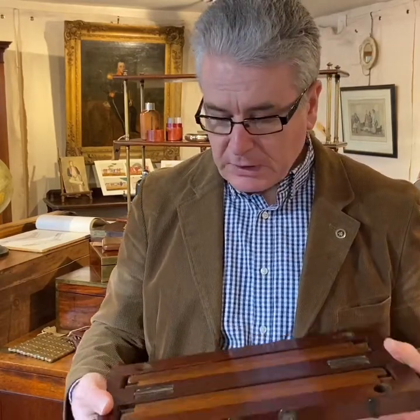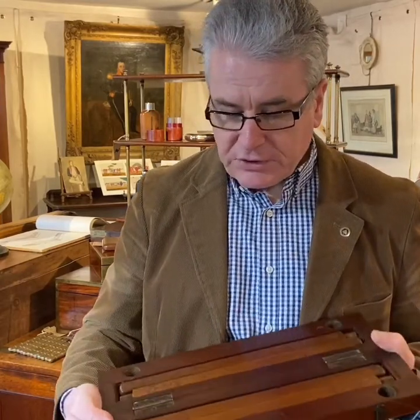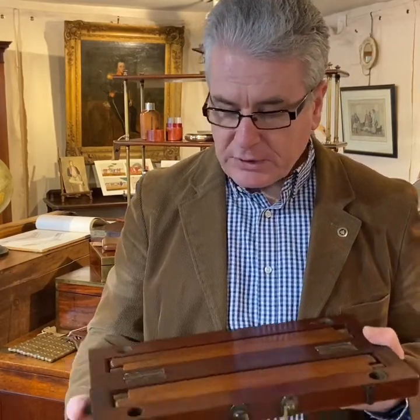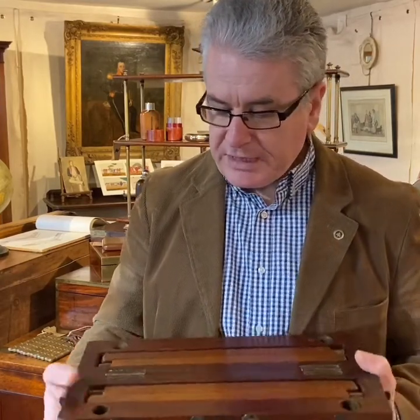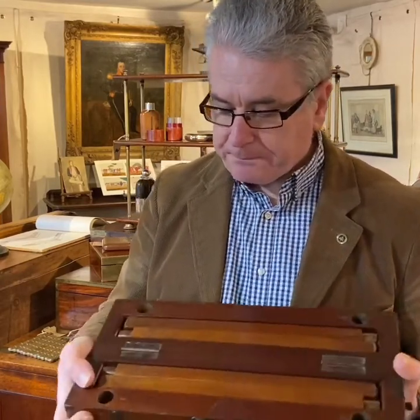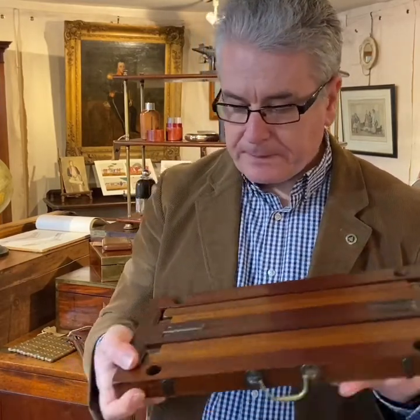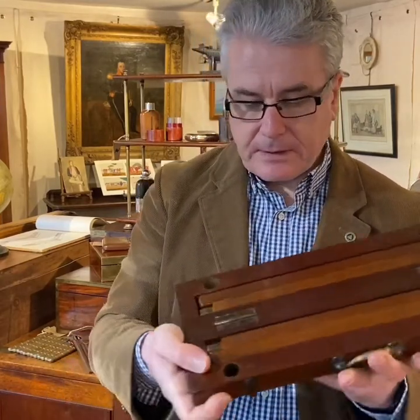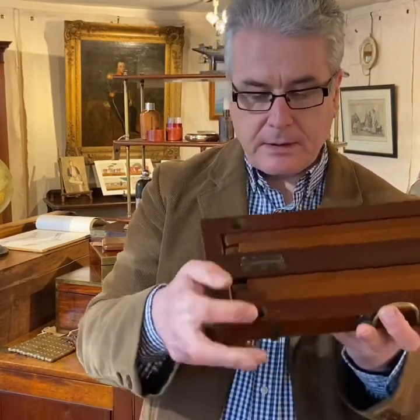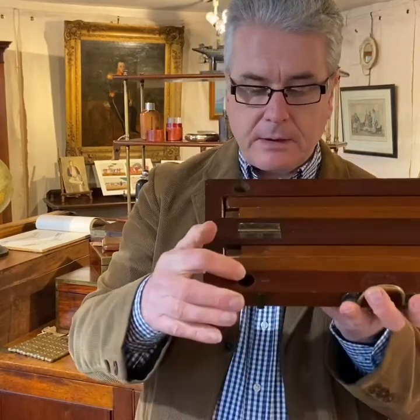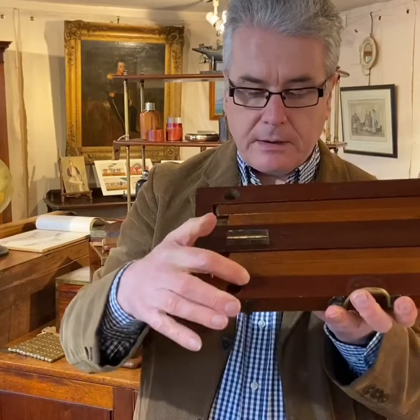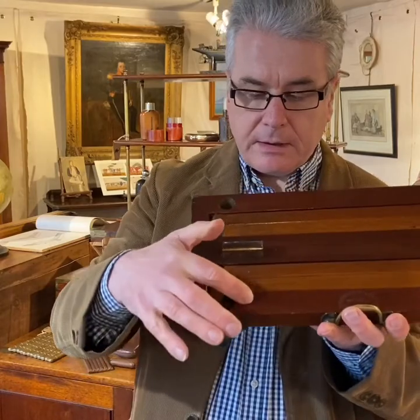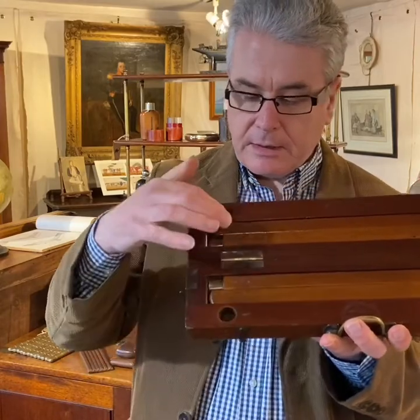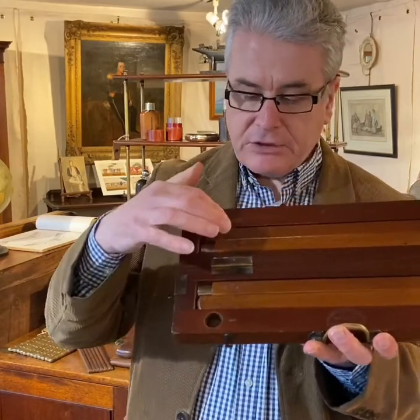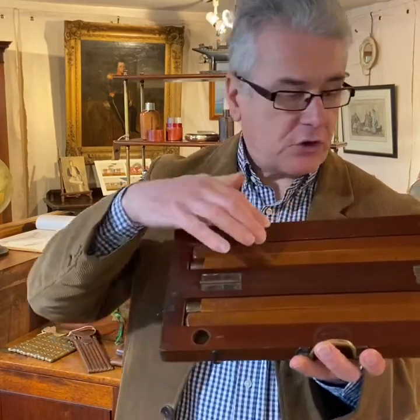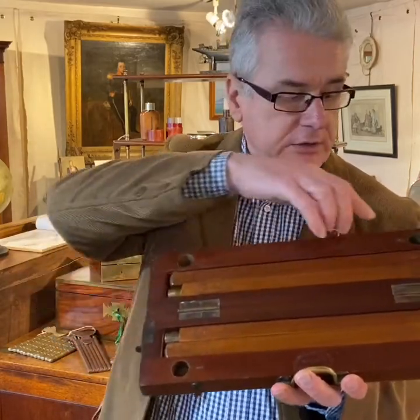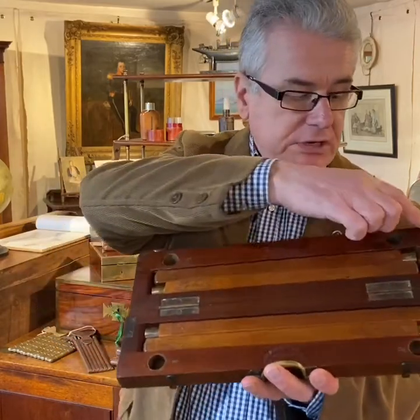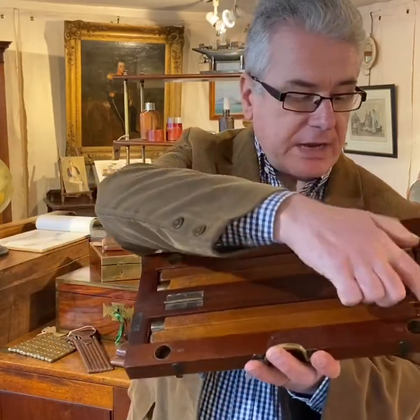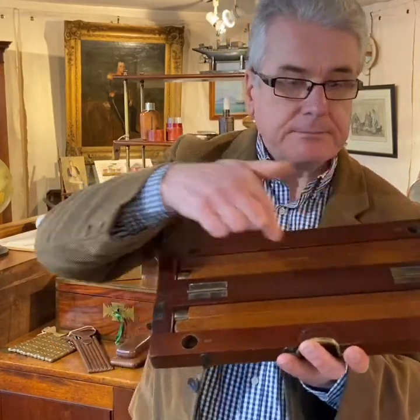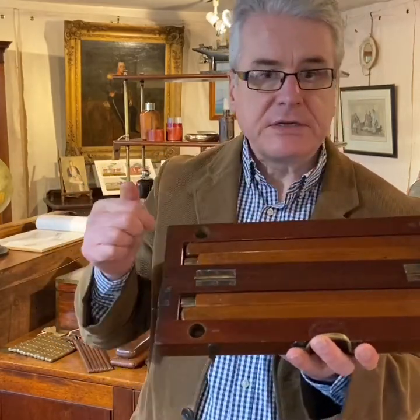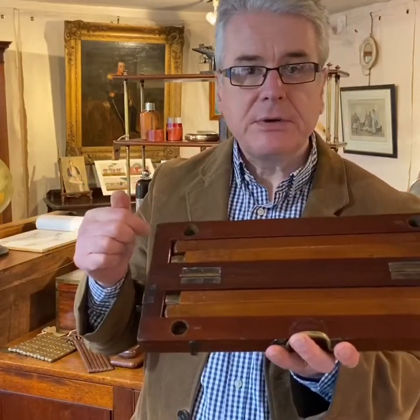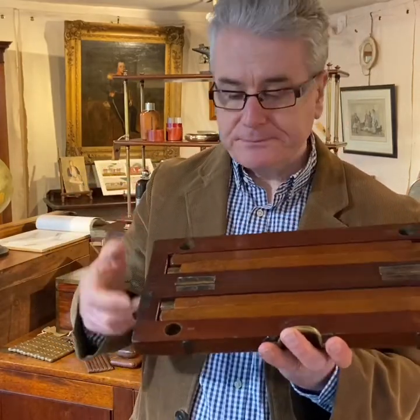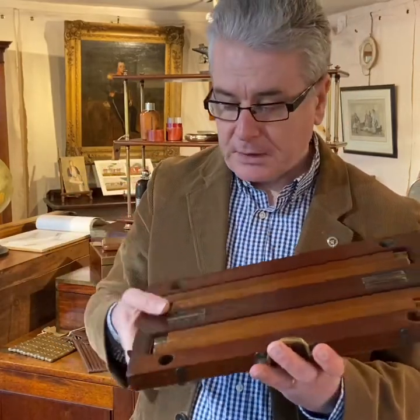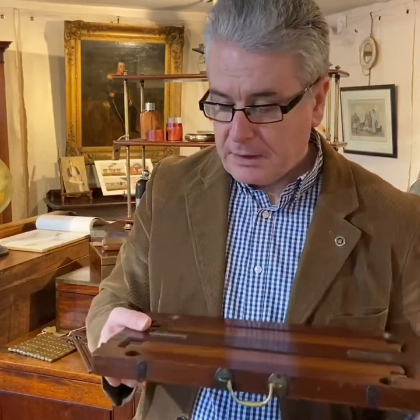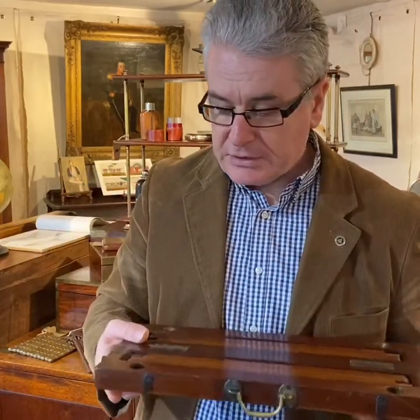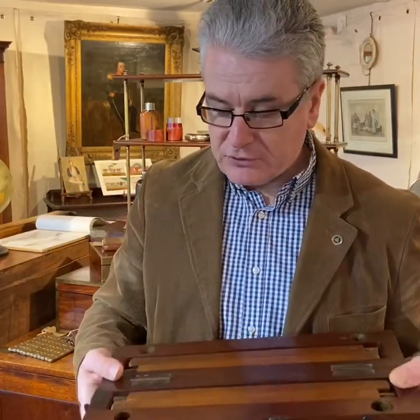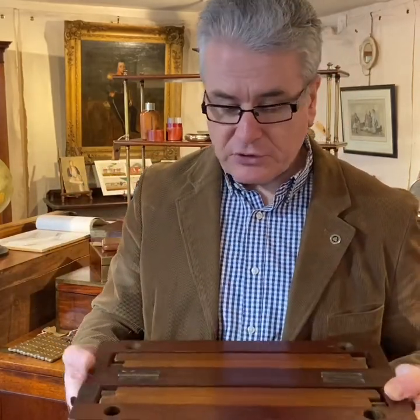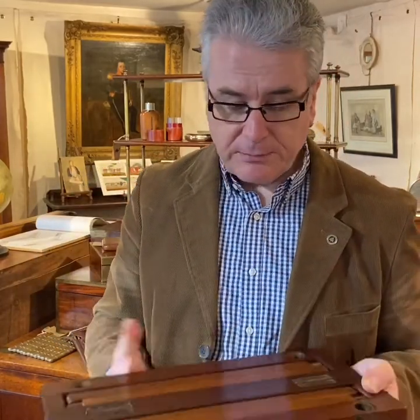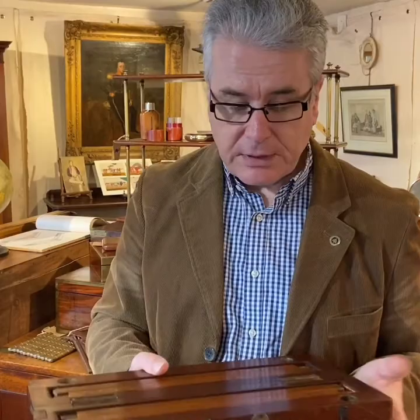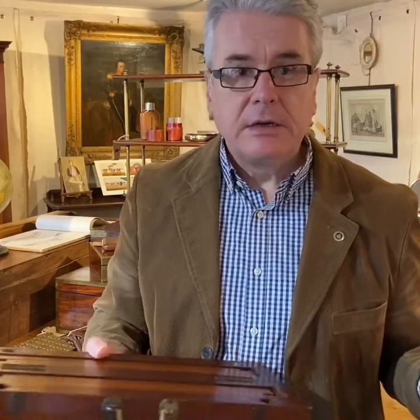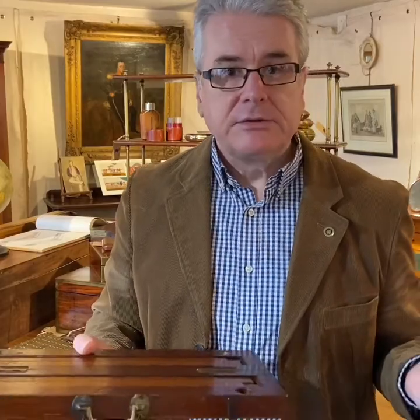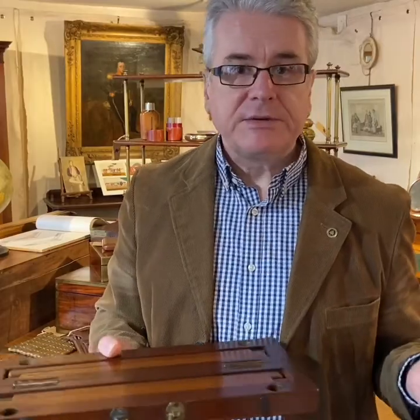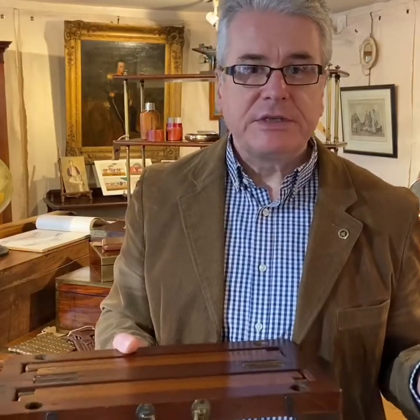We can see each socket for each leg is numbered, and each leg is also numbered, so let's put it together.